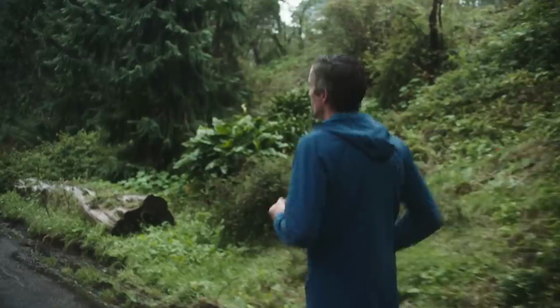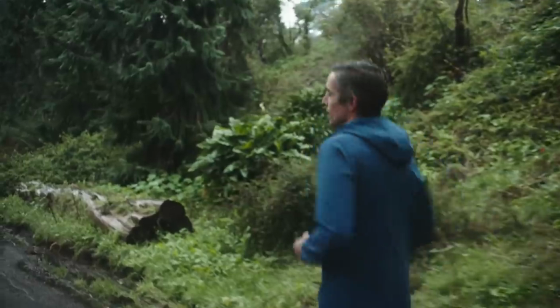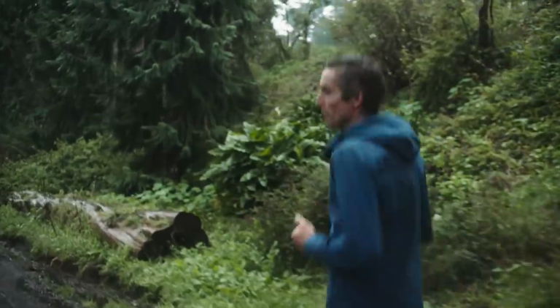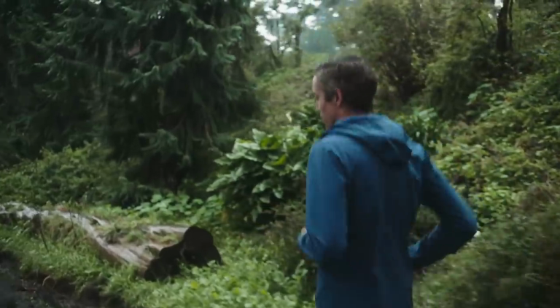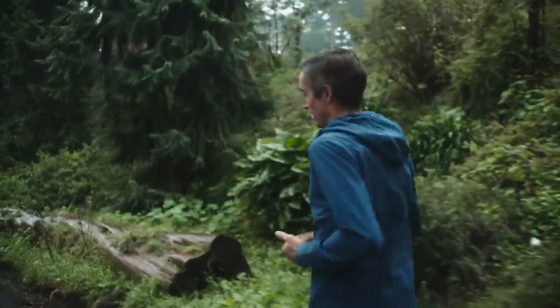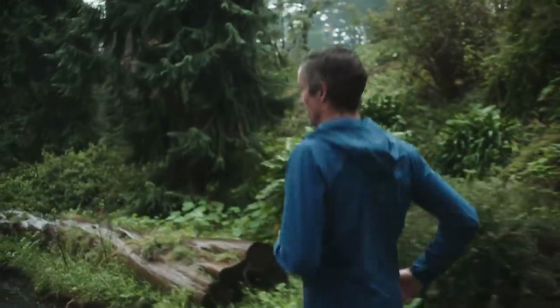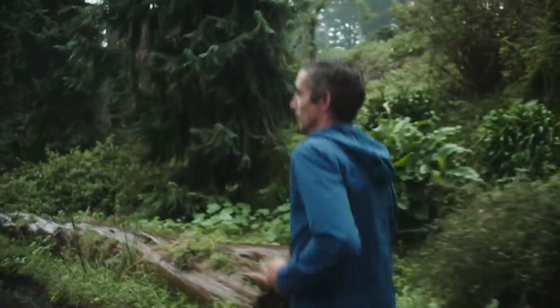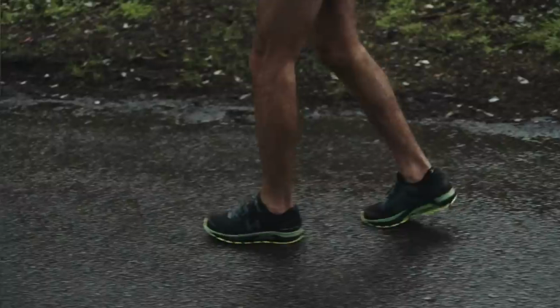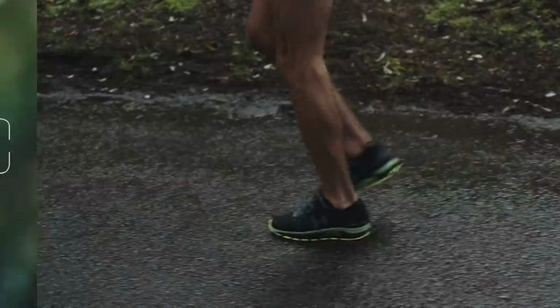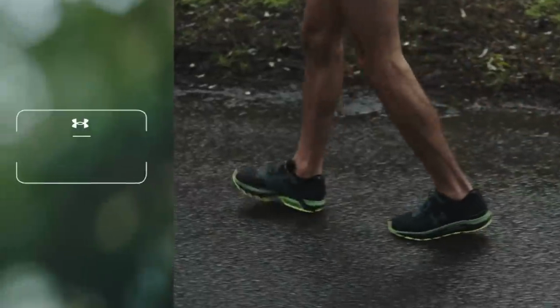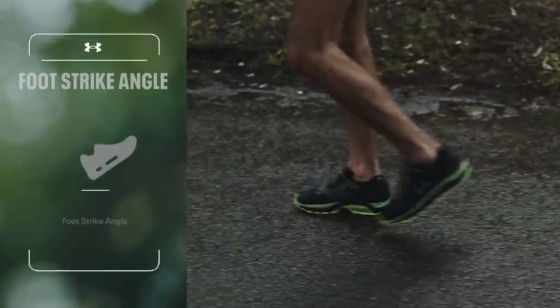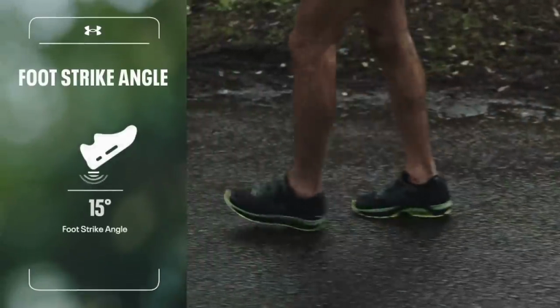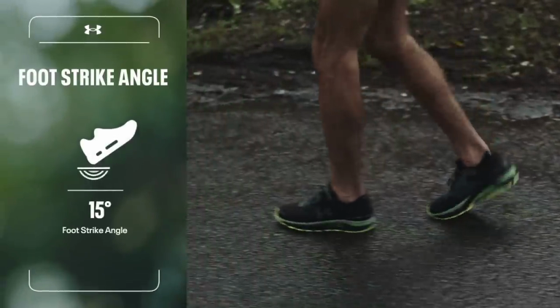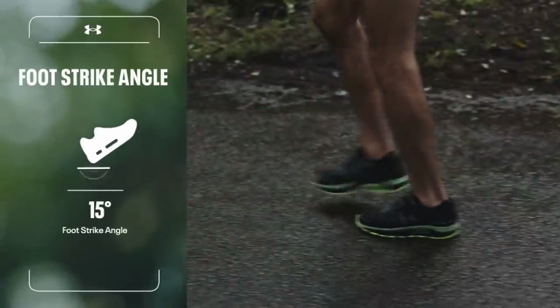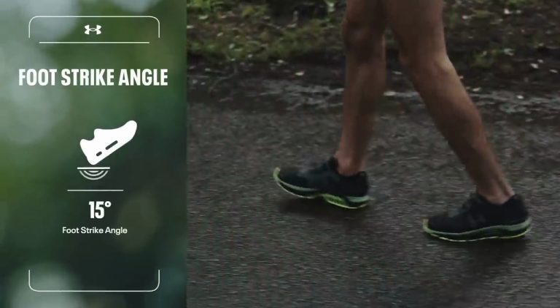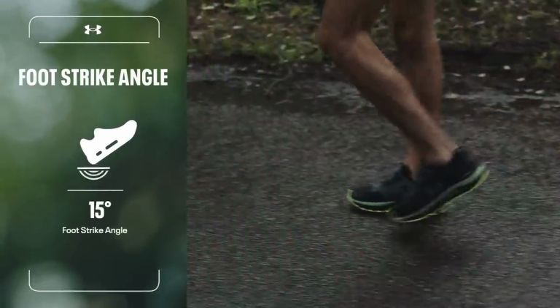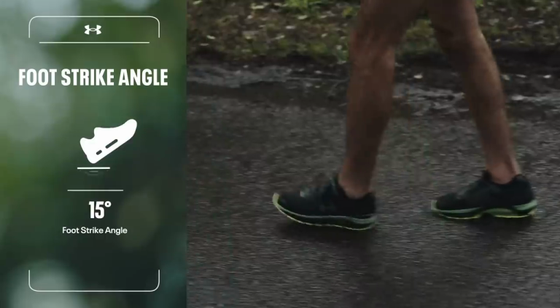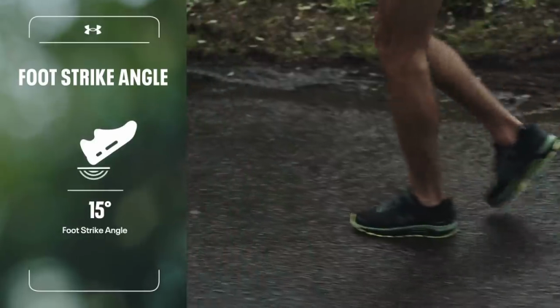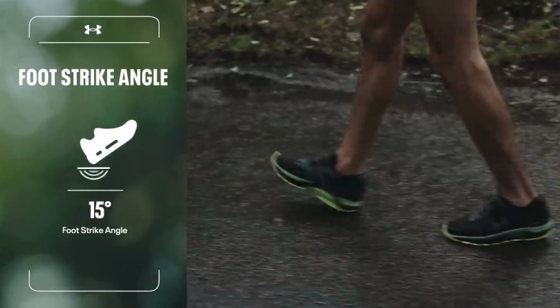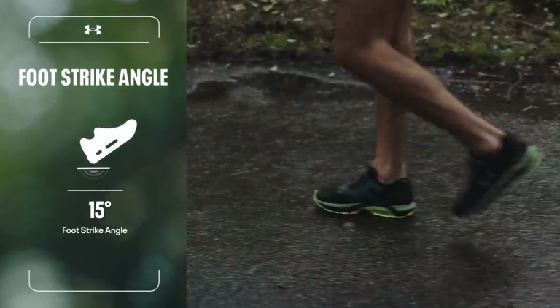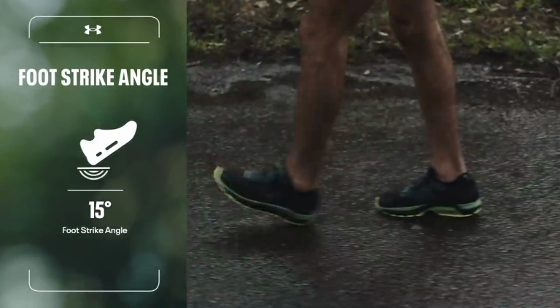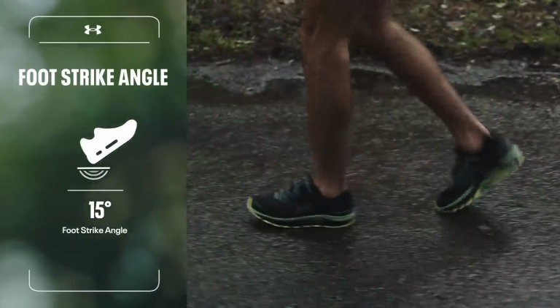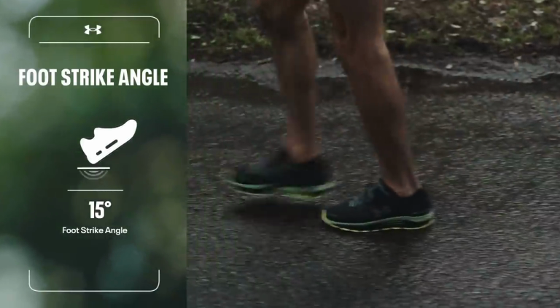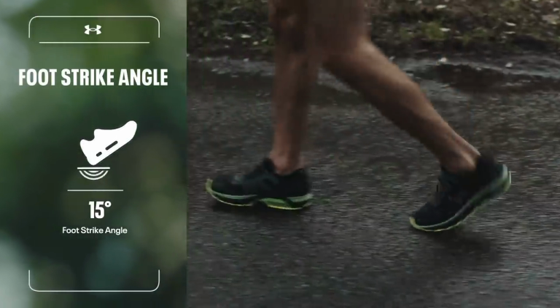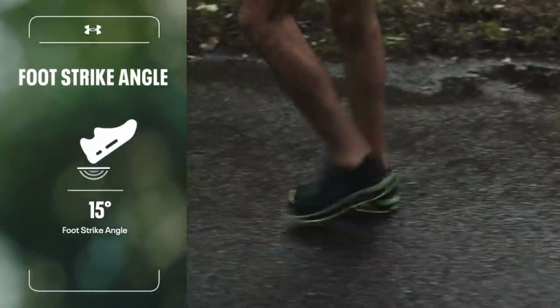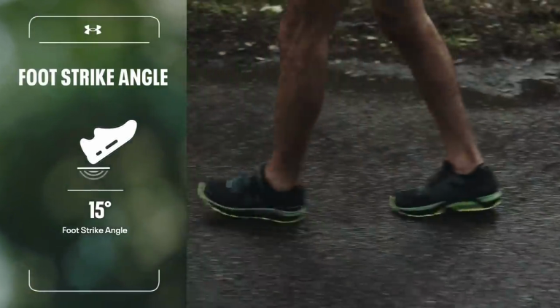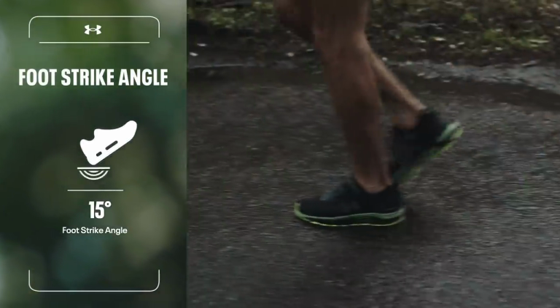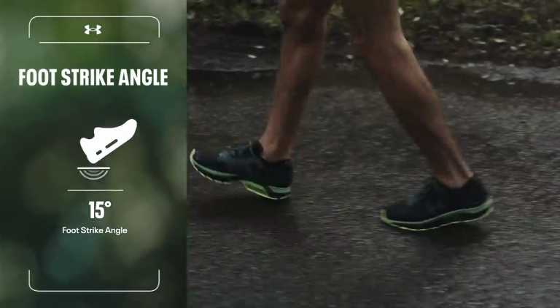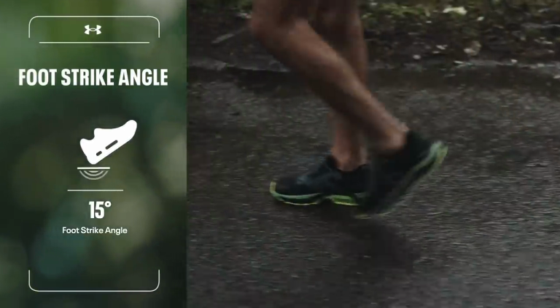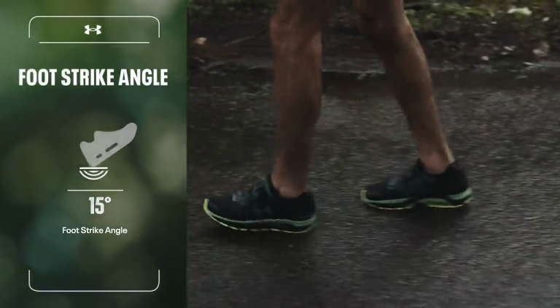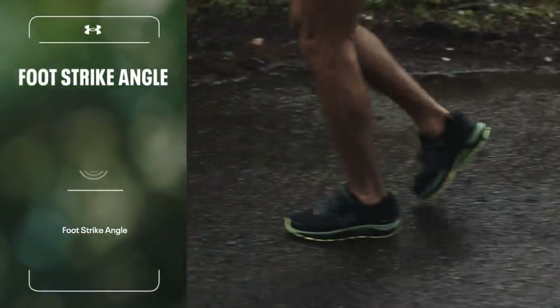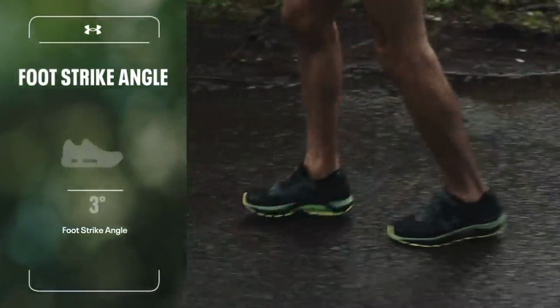We've got heel strike. Heel striking is sort of where you're landing on the back of that shoe, rolling through it. Walking is a heel to toe motion.